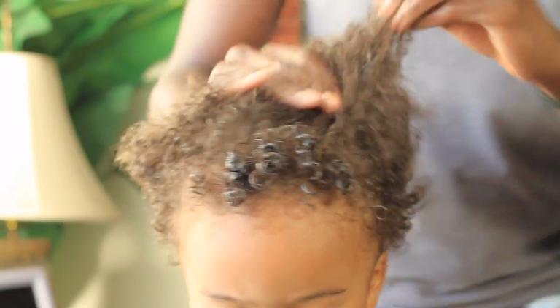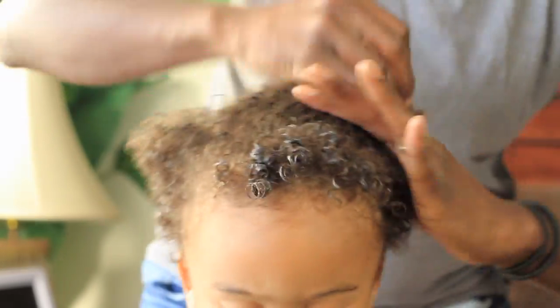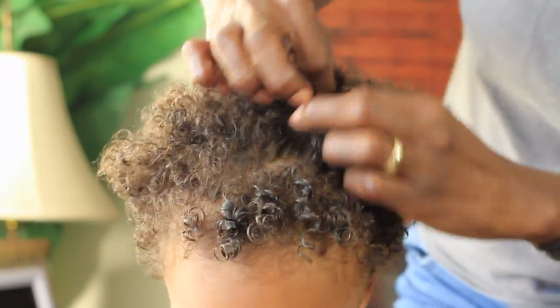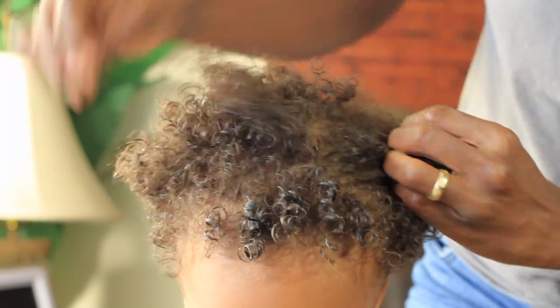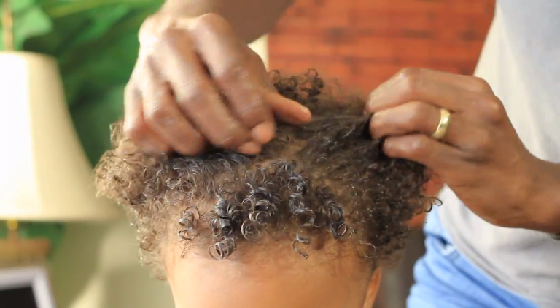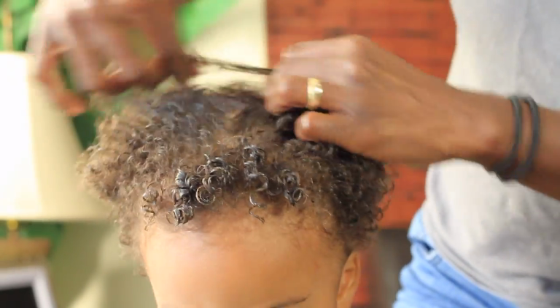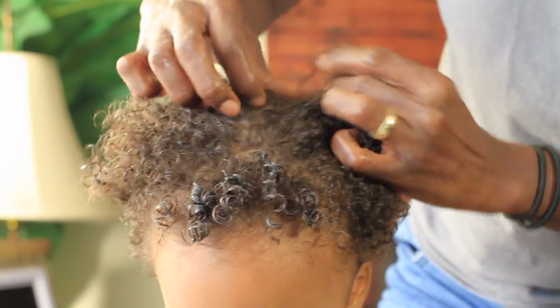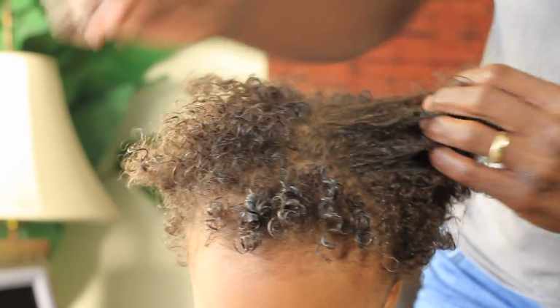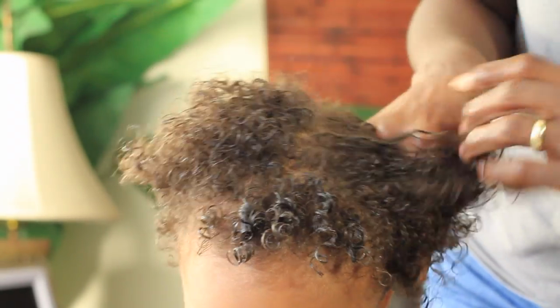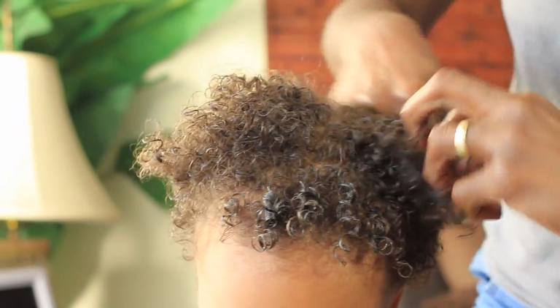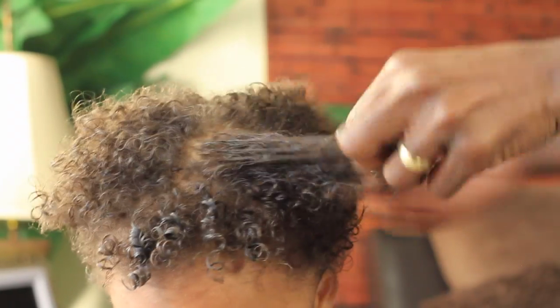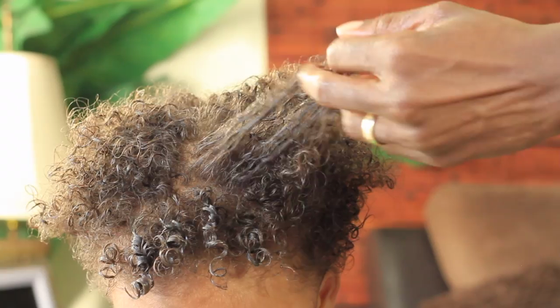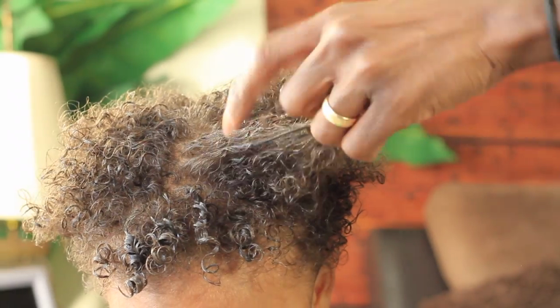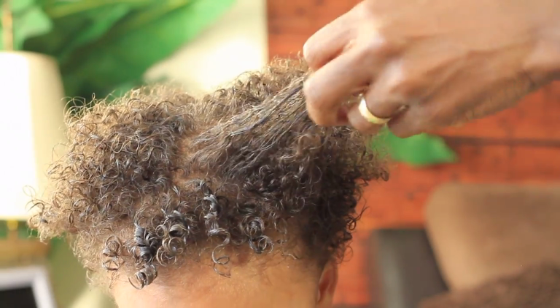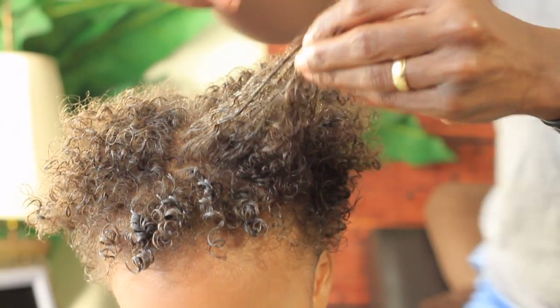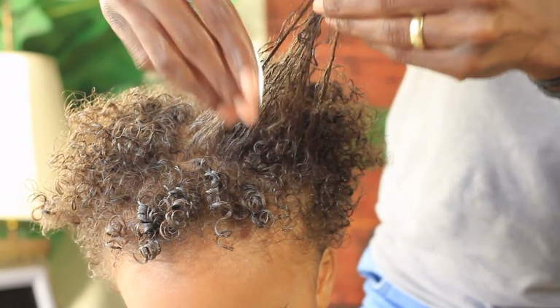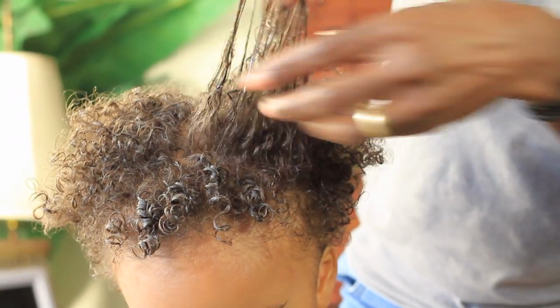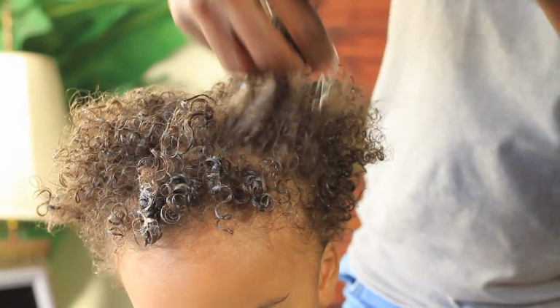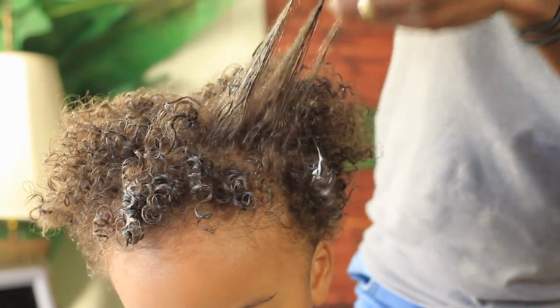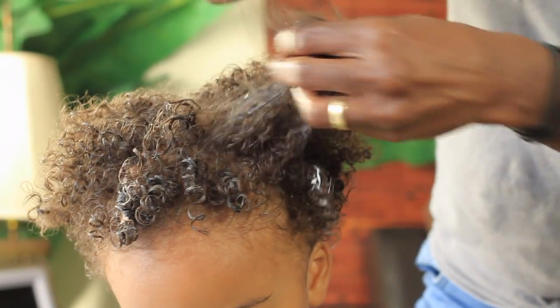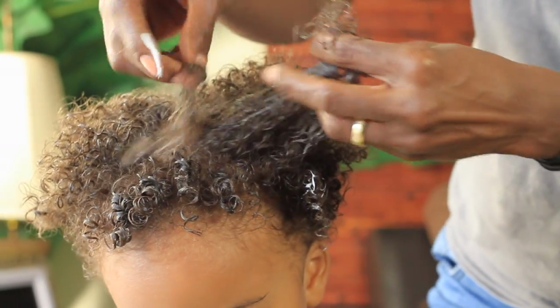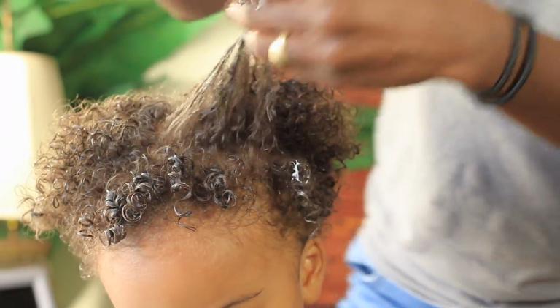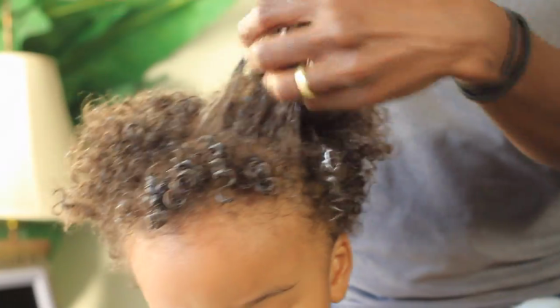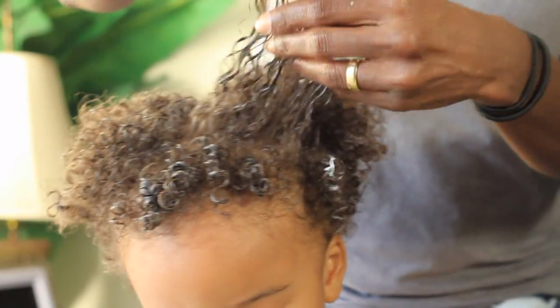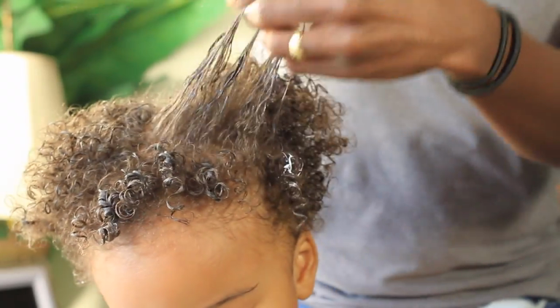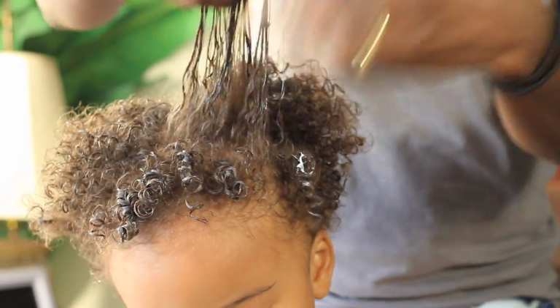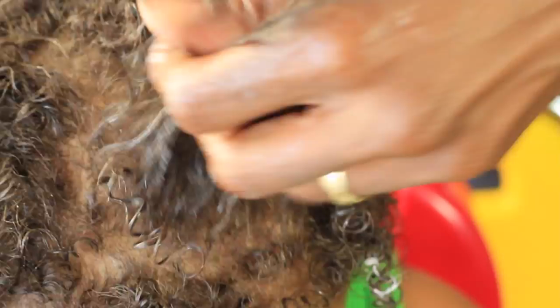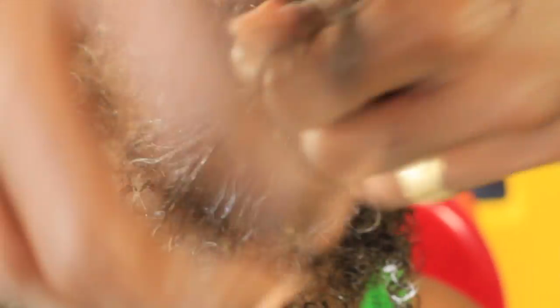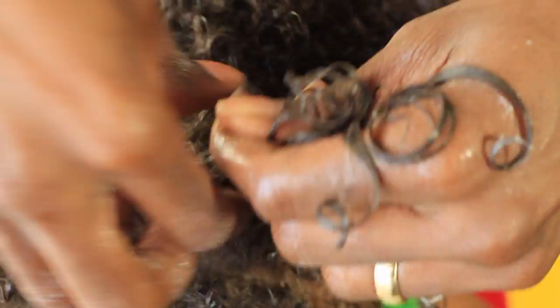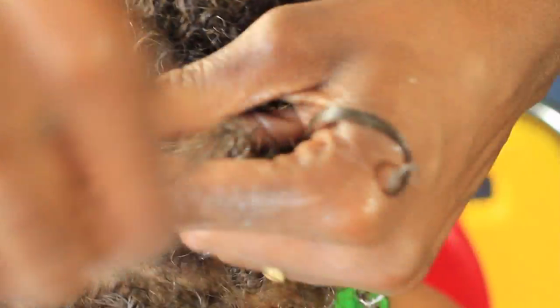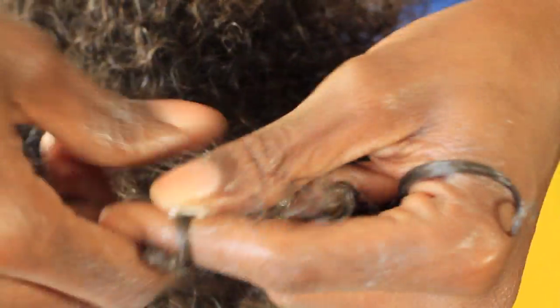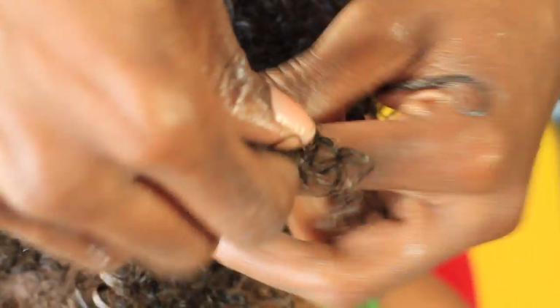I'm using my fingers to part his hair. Then I'm going to grab a little bit of product, smooth it throughout the section, and form these cute little coils in his hair.